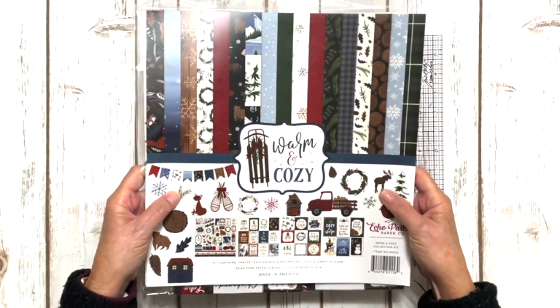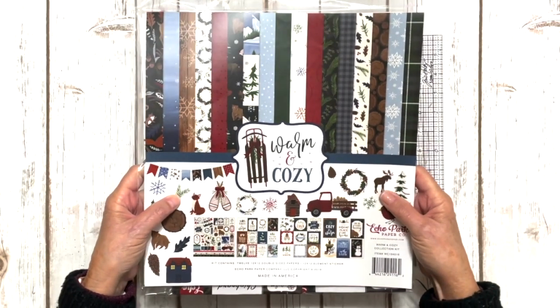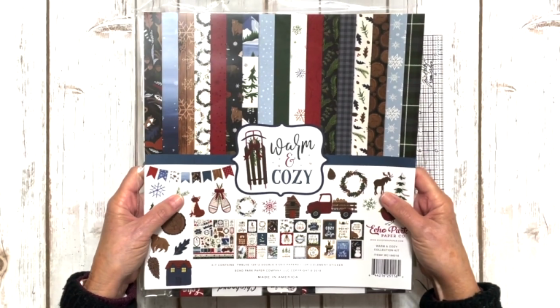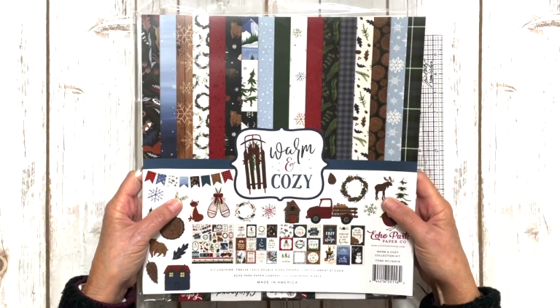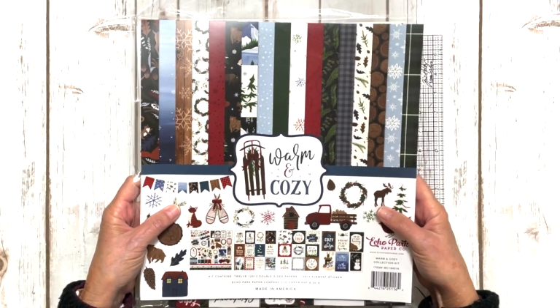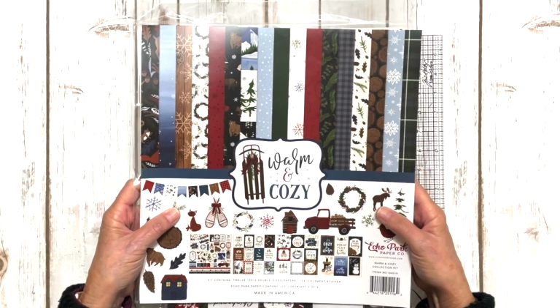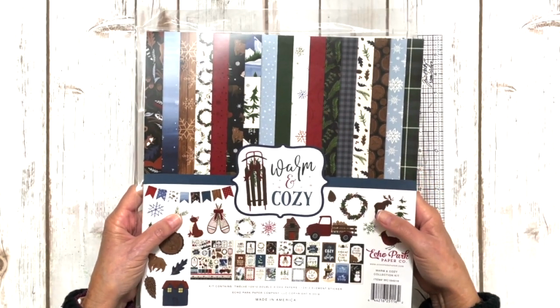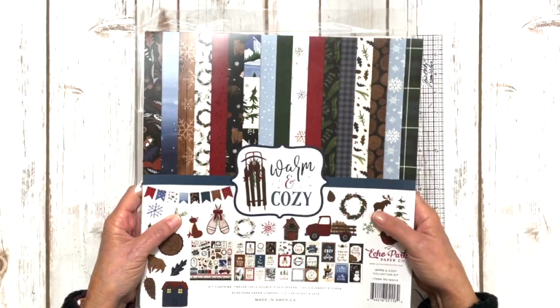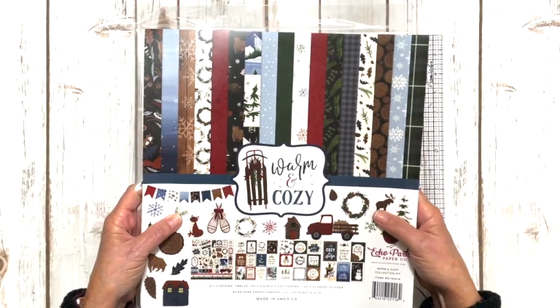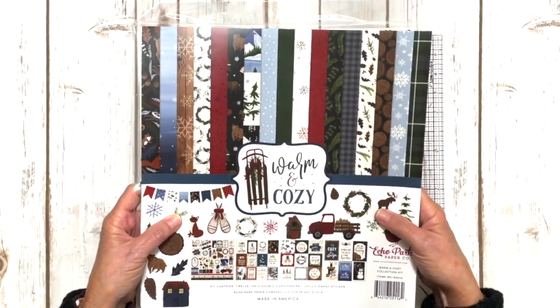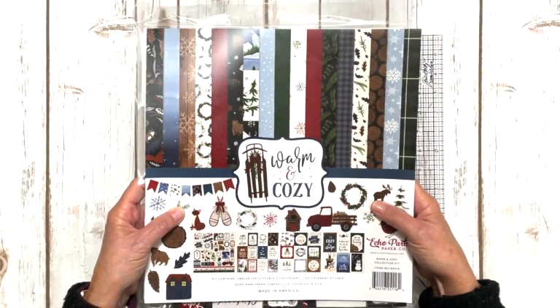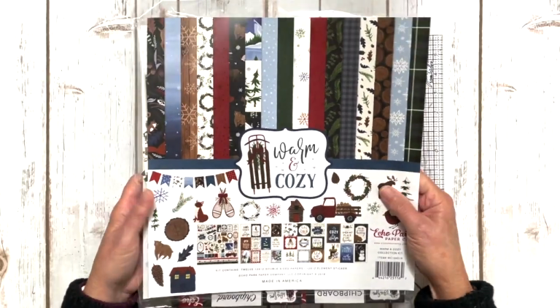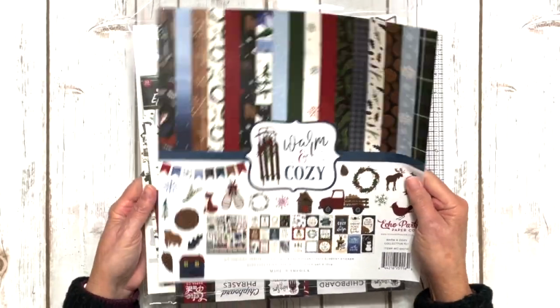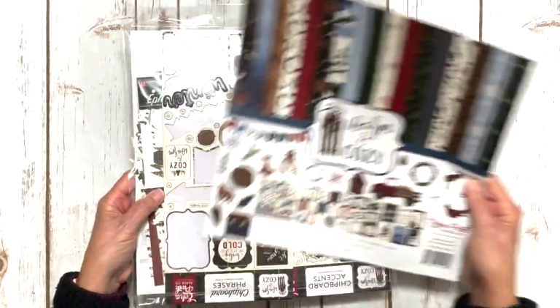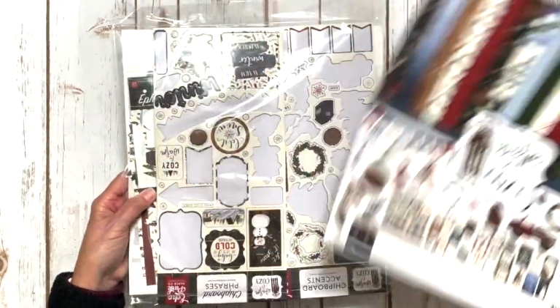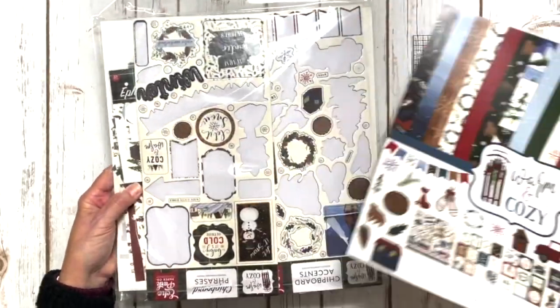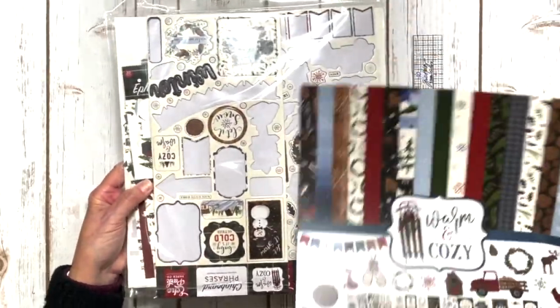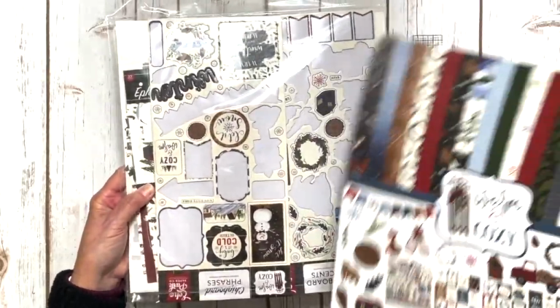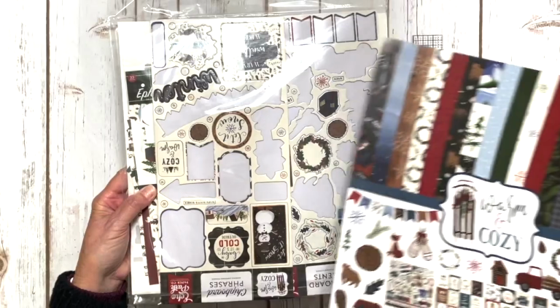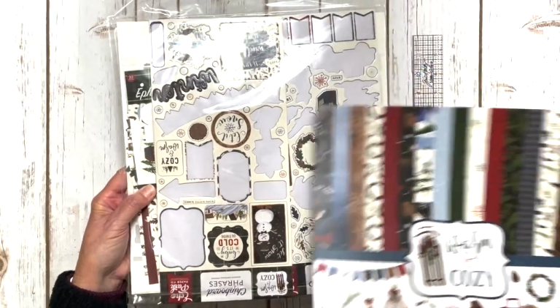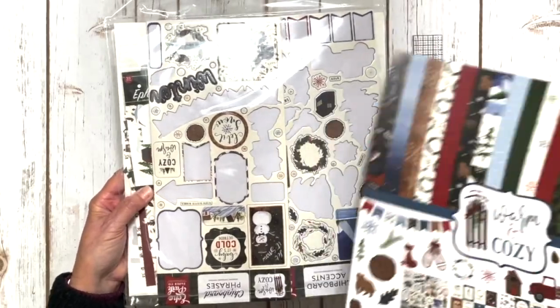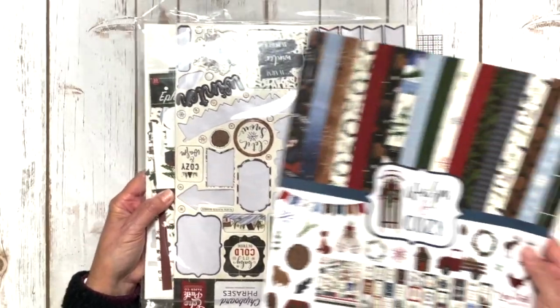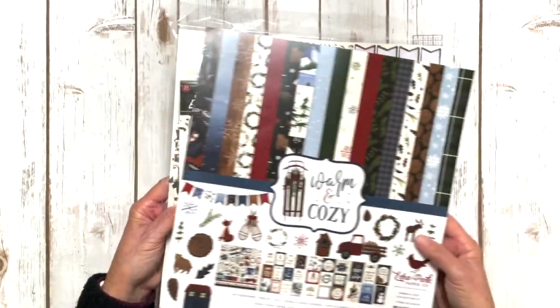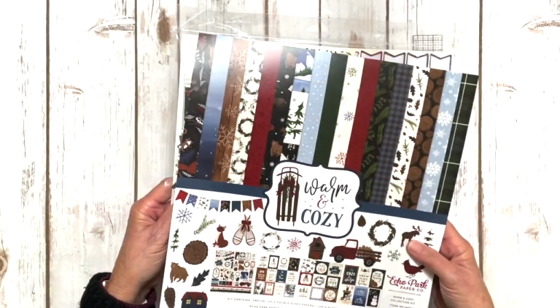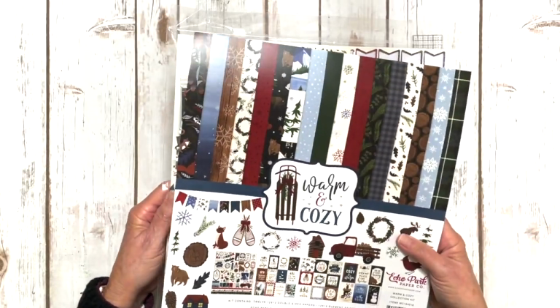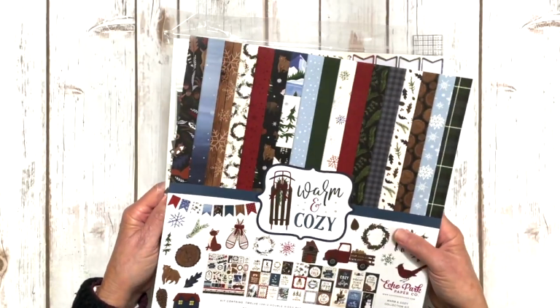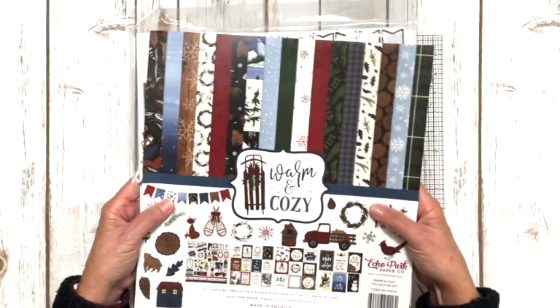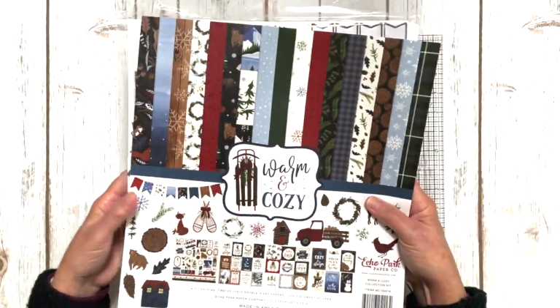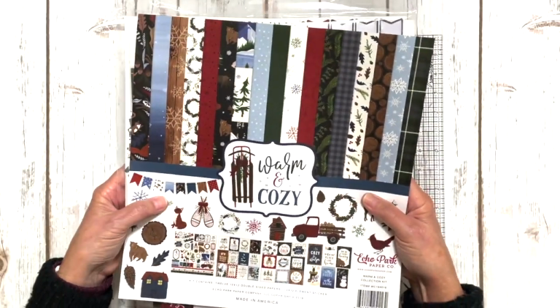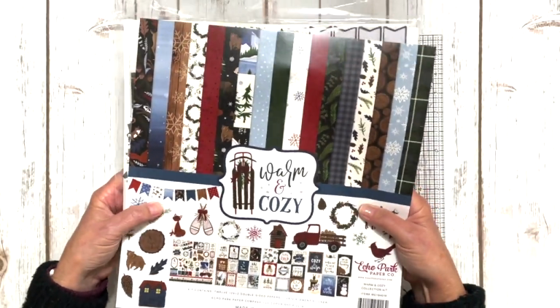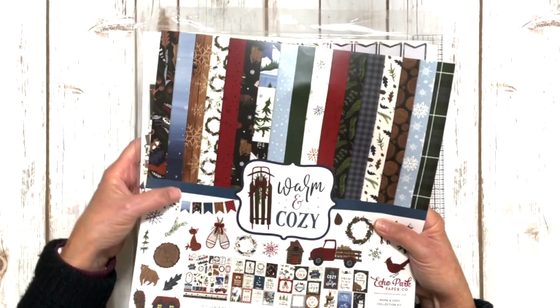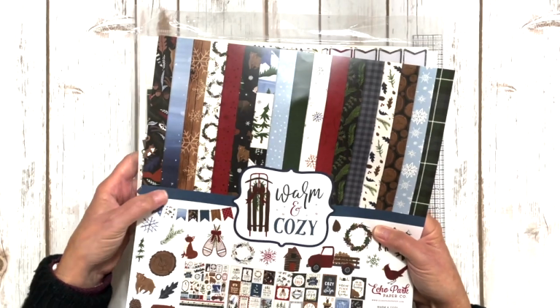We're using Warm and Cozy and your kit is jam-packed. Lots of chipboard elements, lots of ephemera, lots of papers — the whole collection plus the solids that match.